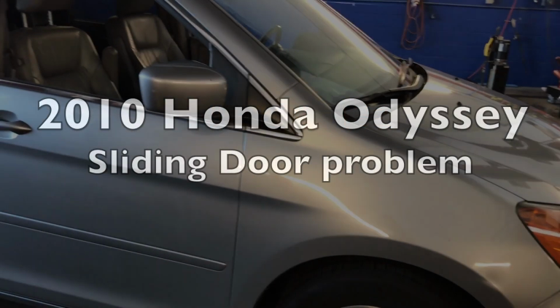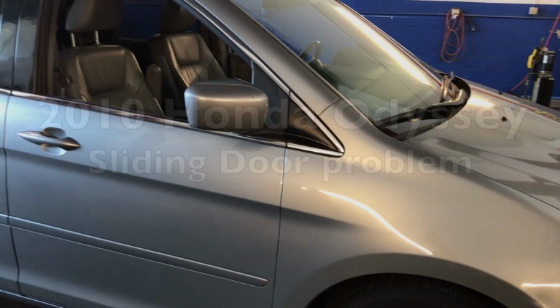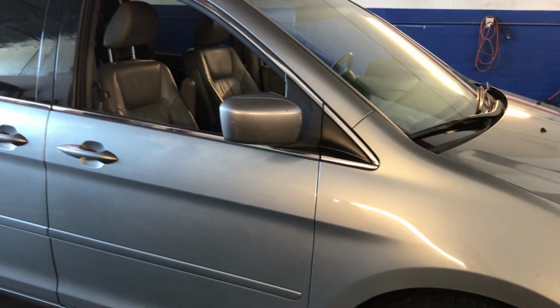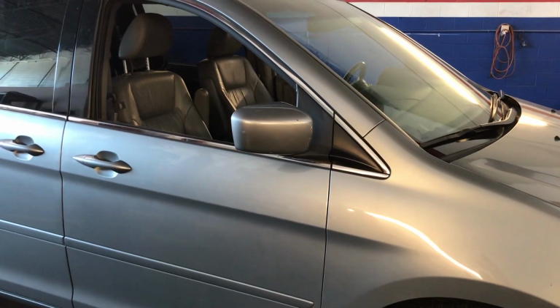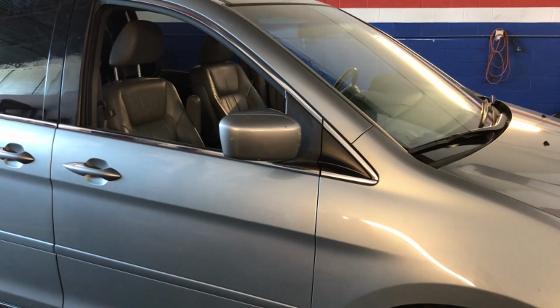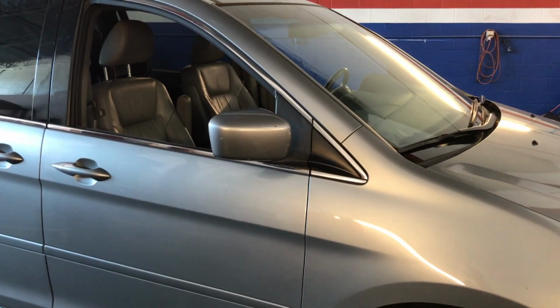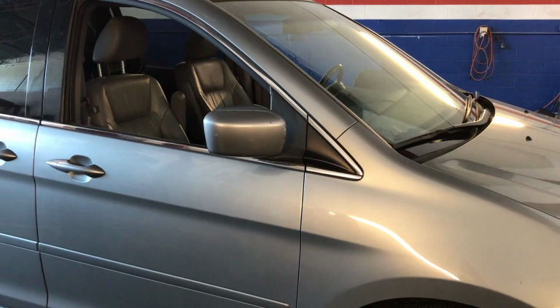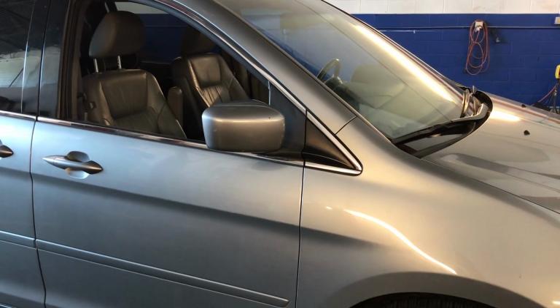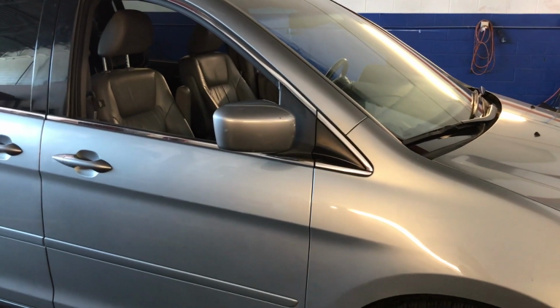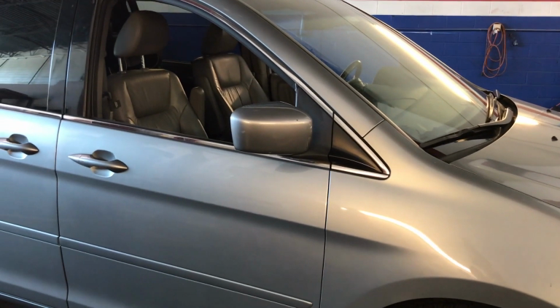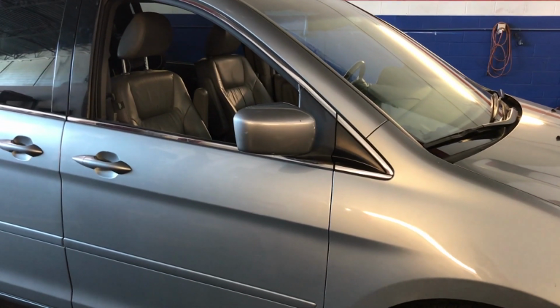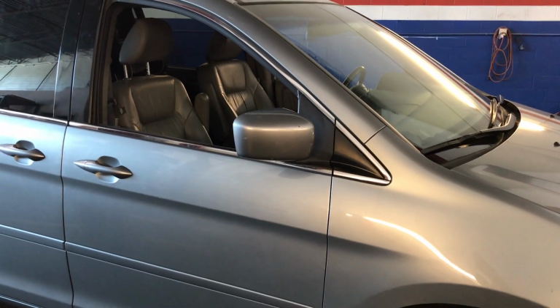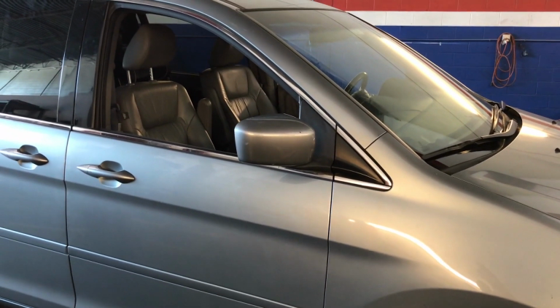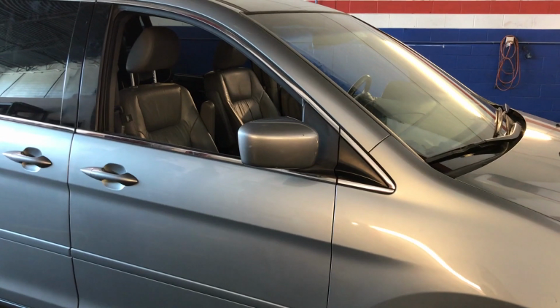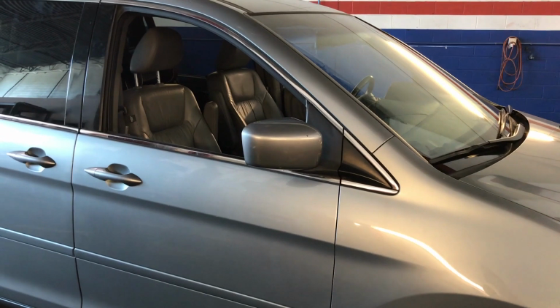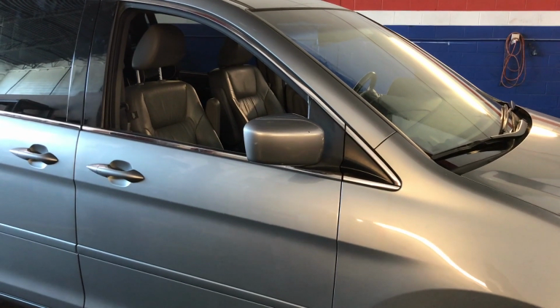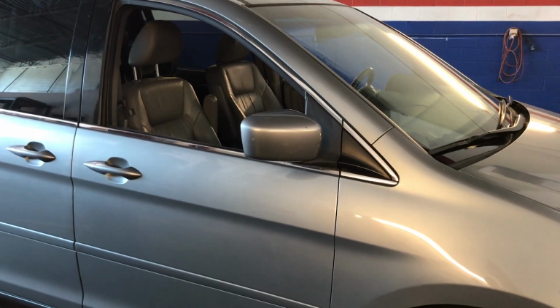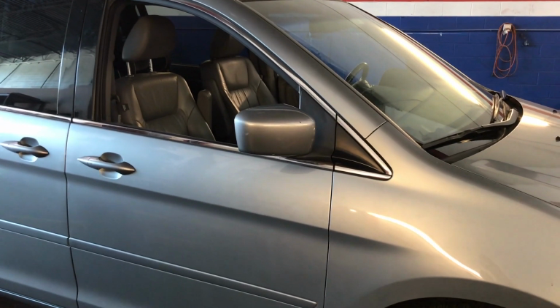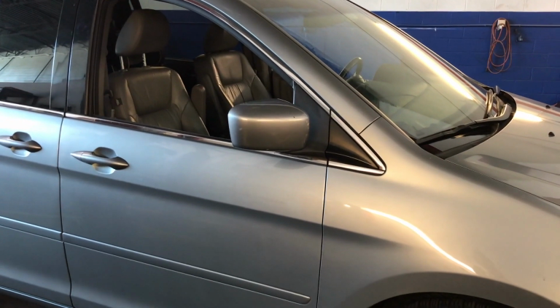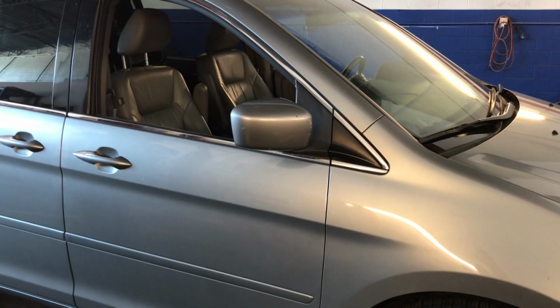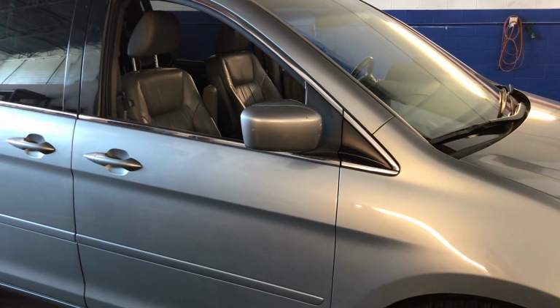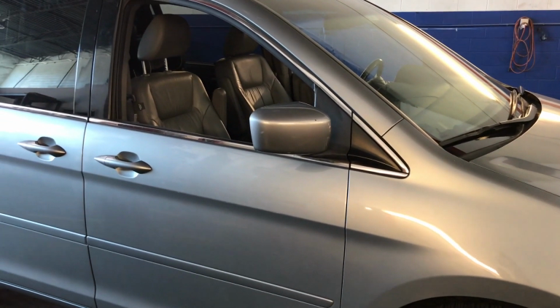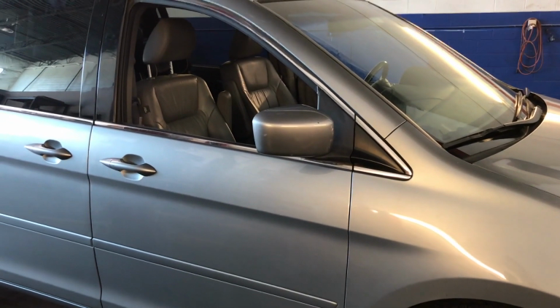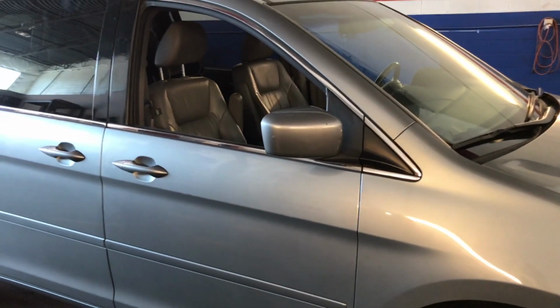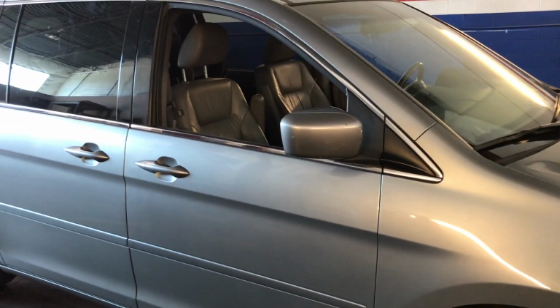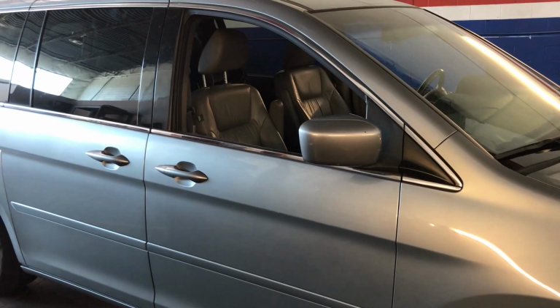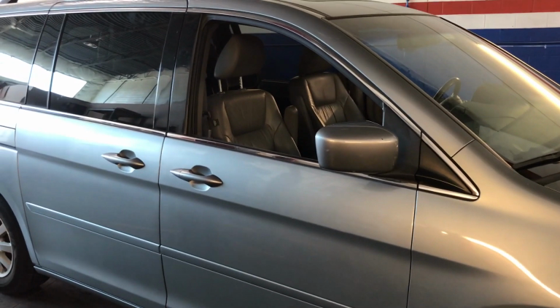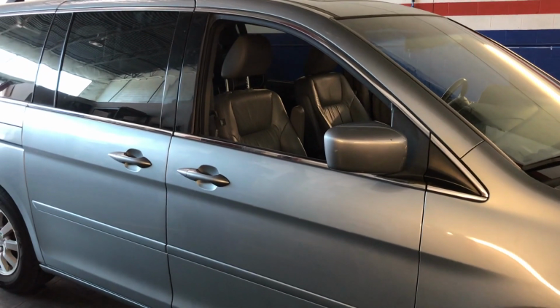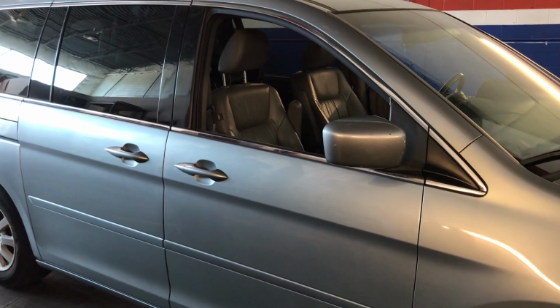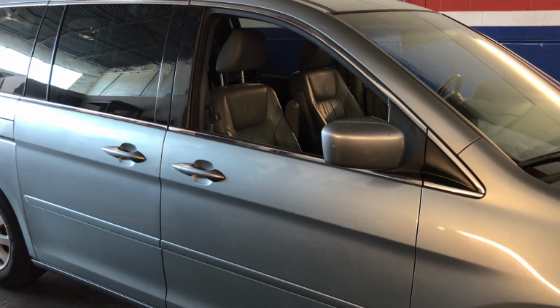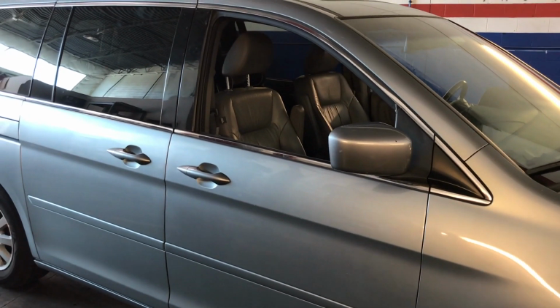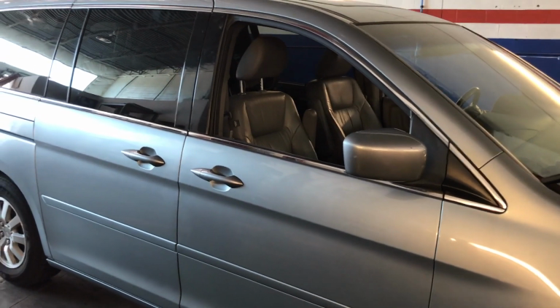Hey guys, welcome back to my channel. We have an interesting video here — this is a 2010 Honda Odyssey. The customer complaint is the right sliding door kind of doesn't want to close.